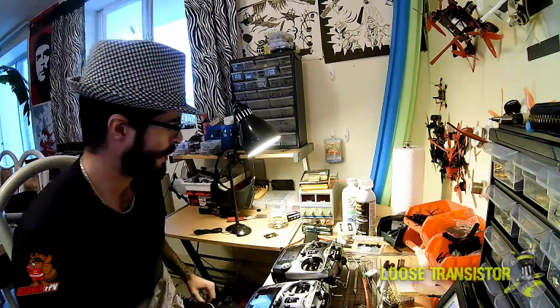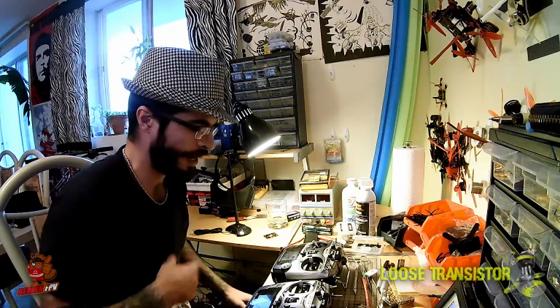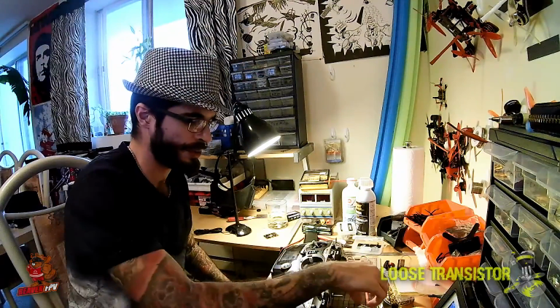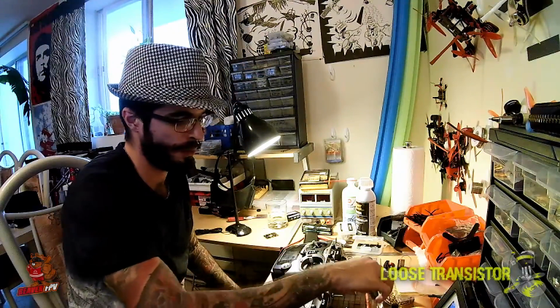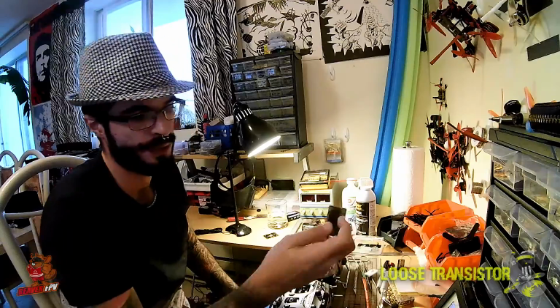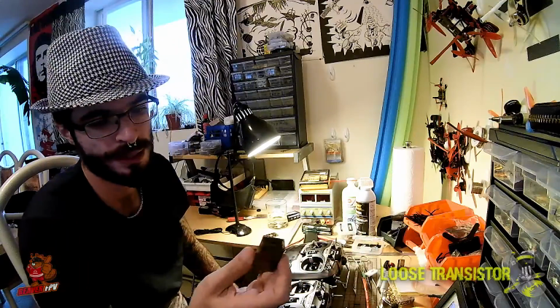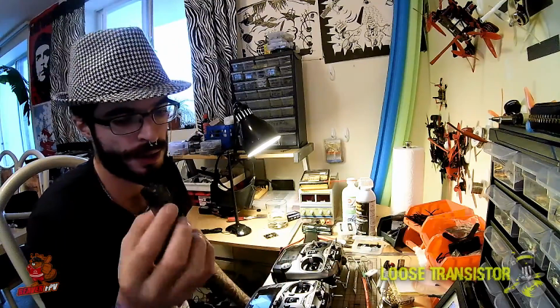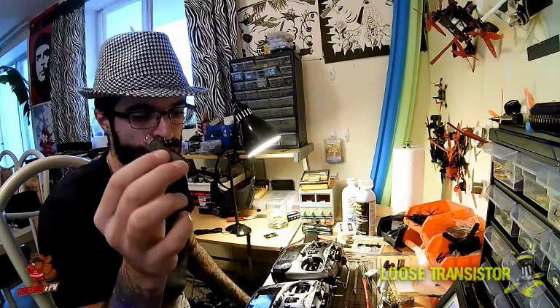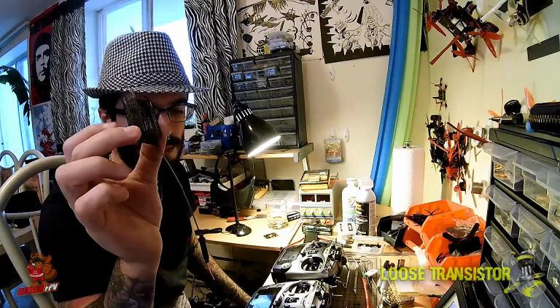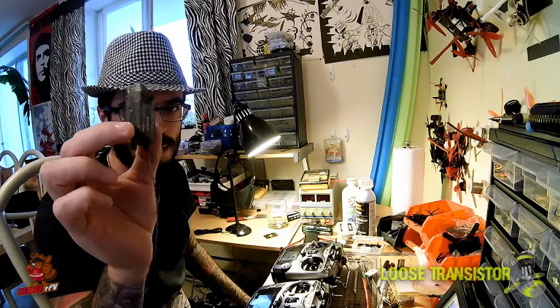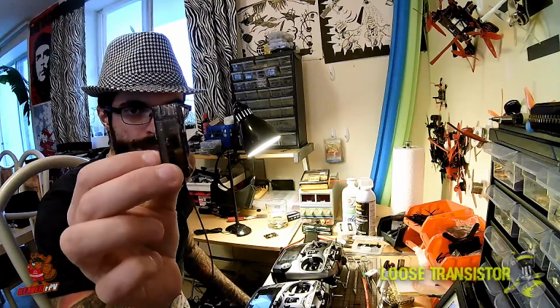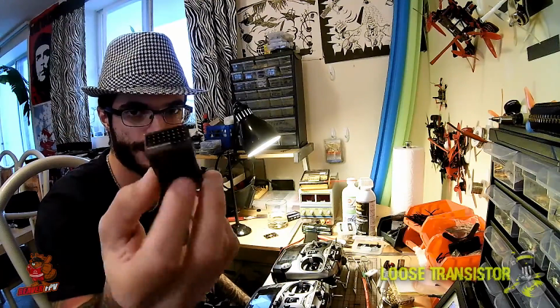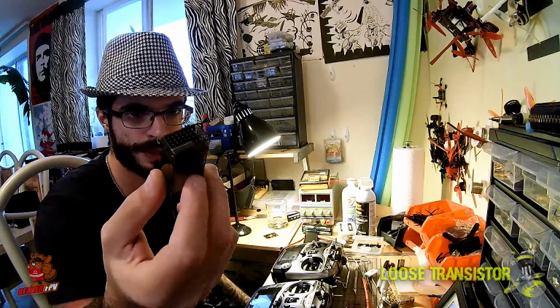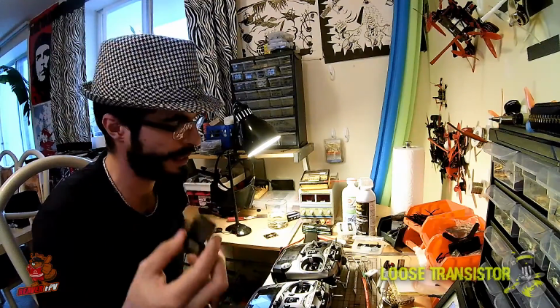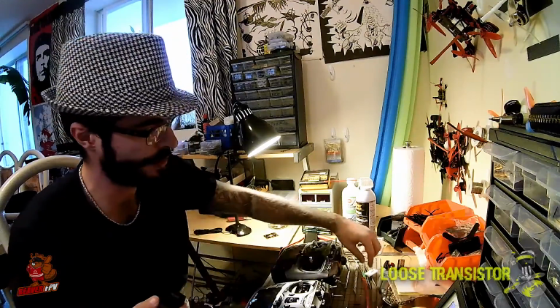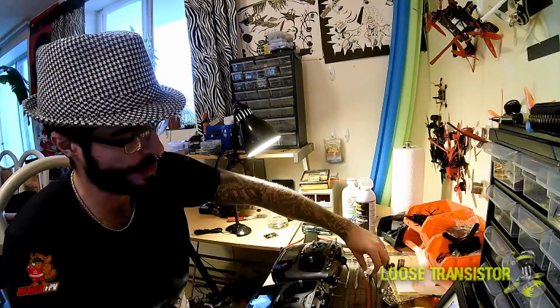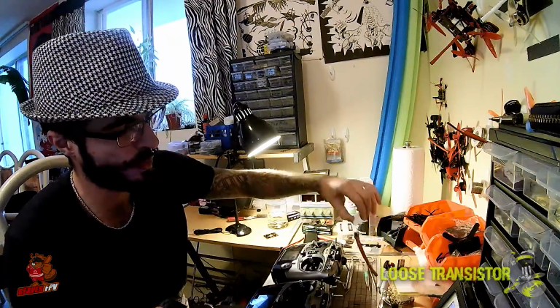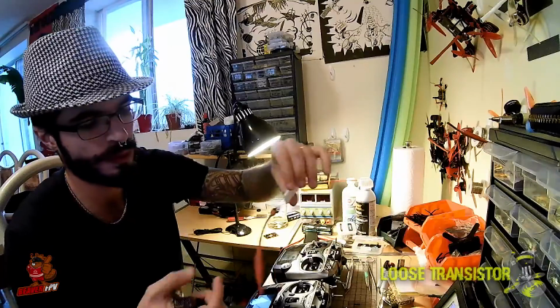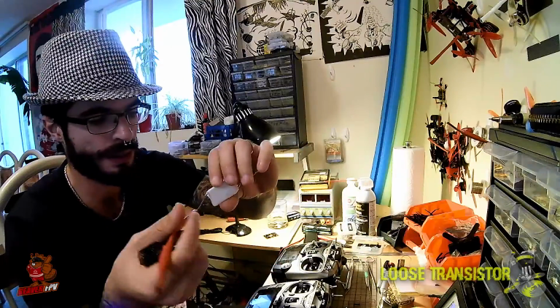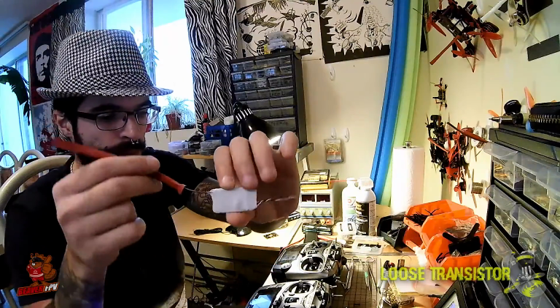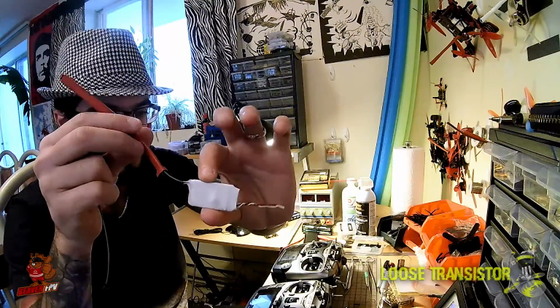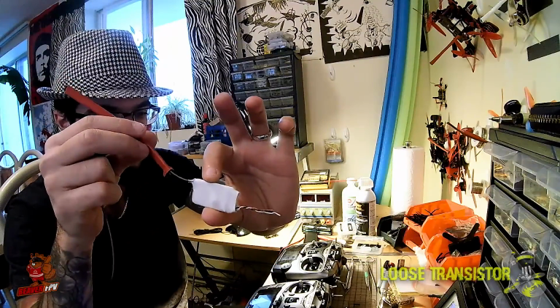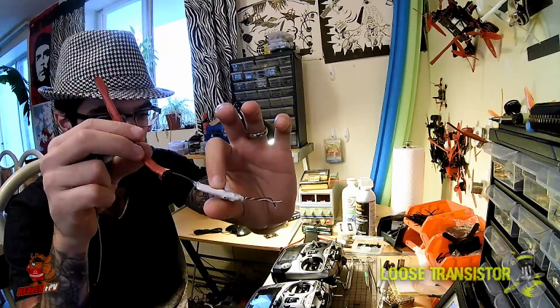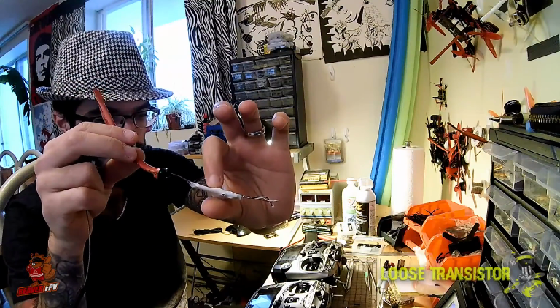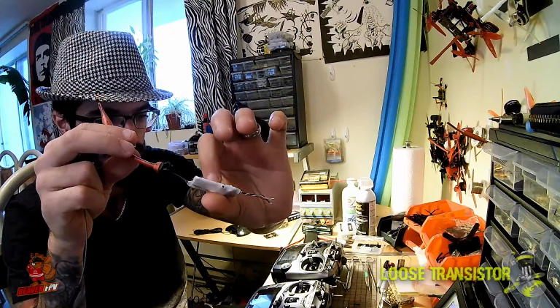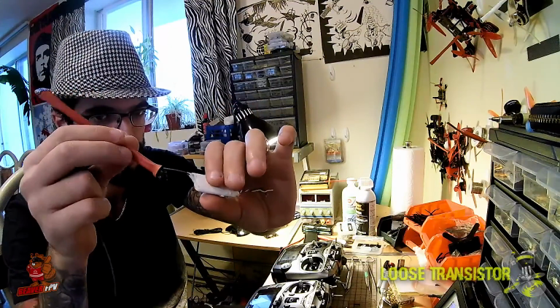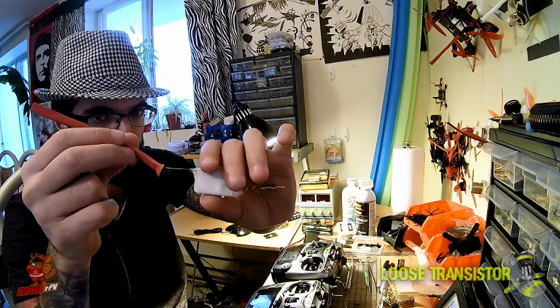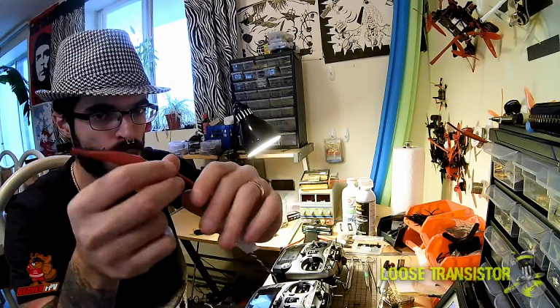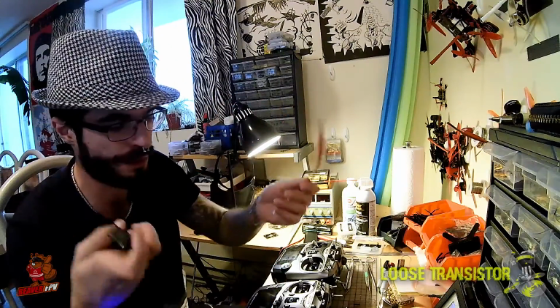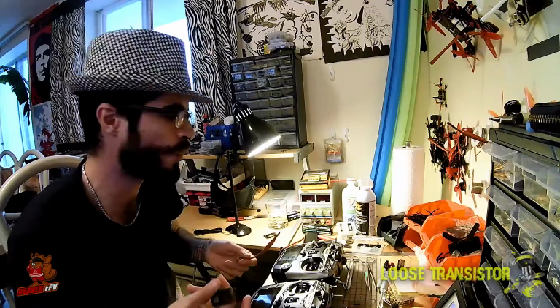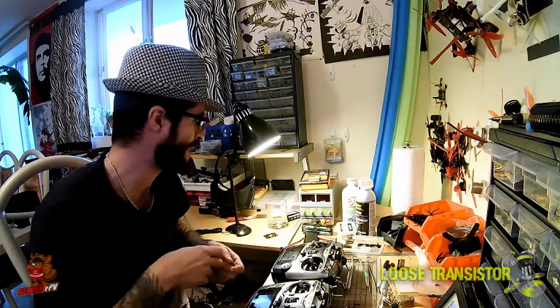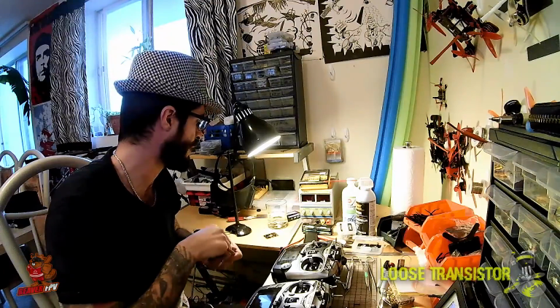I'll also be doing a video on how to de-pin these receivers to make them into smaller, lighter, easier-to-install receivers for your quads if you run AT9 stuff.